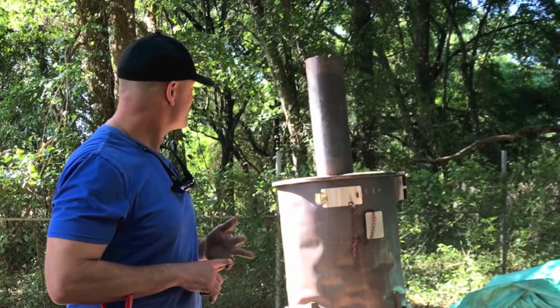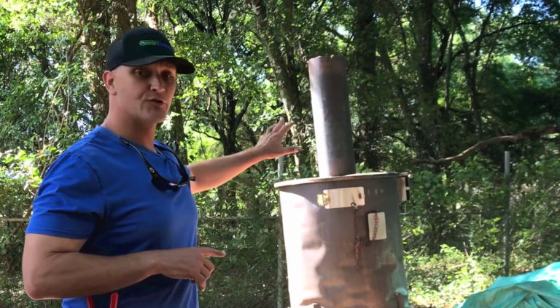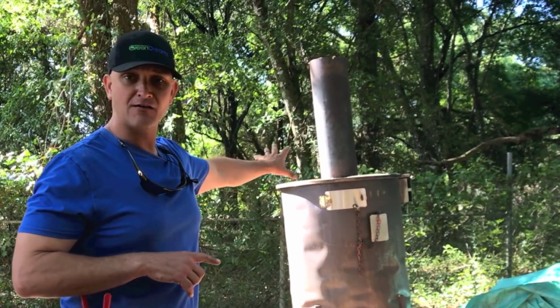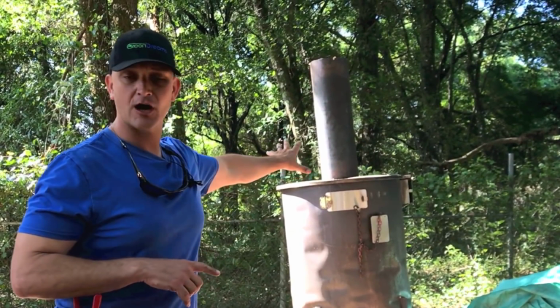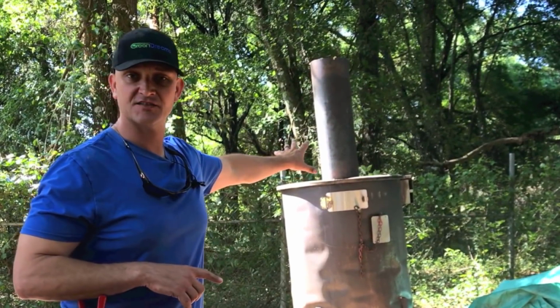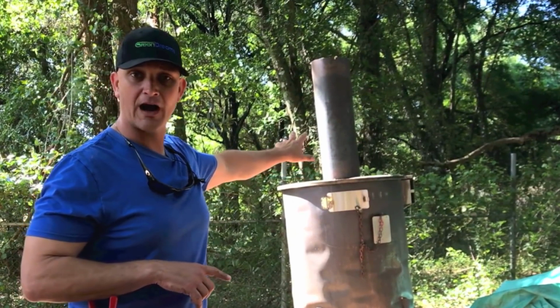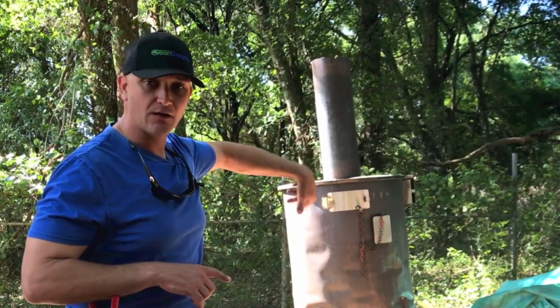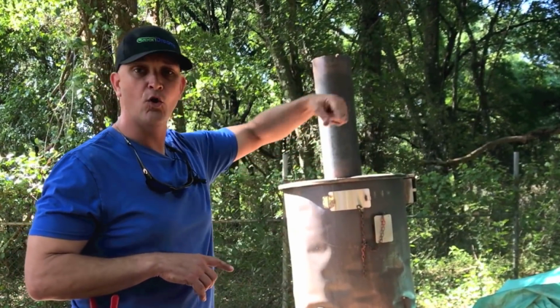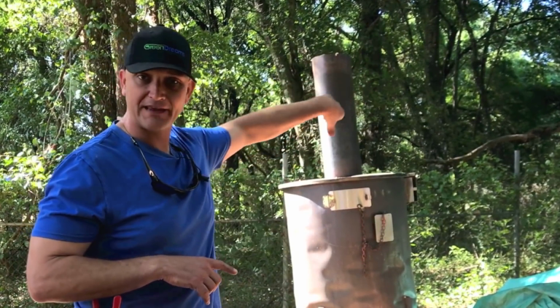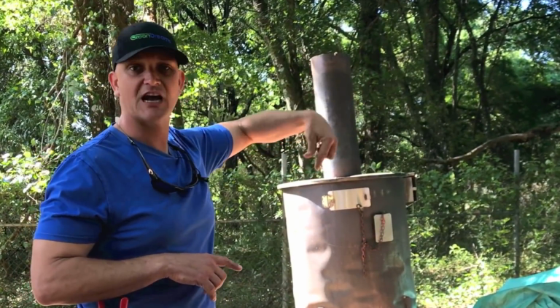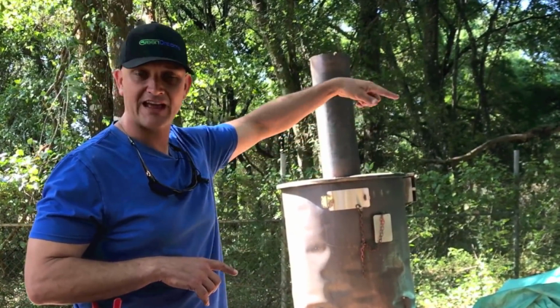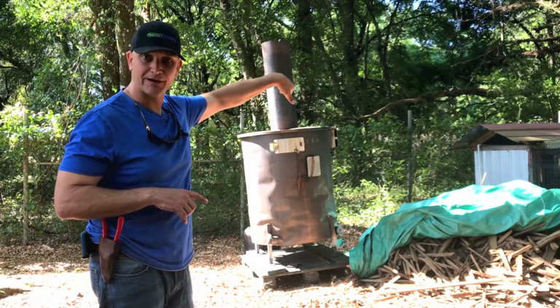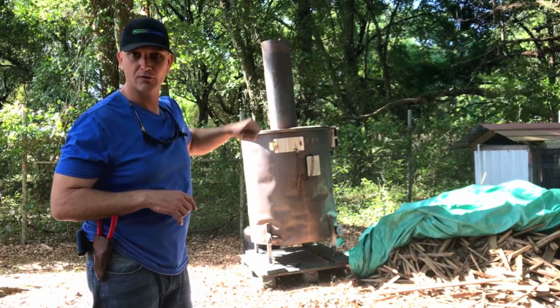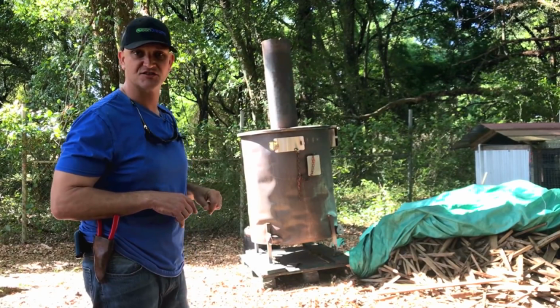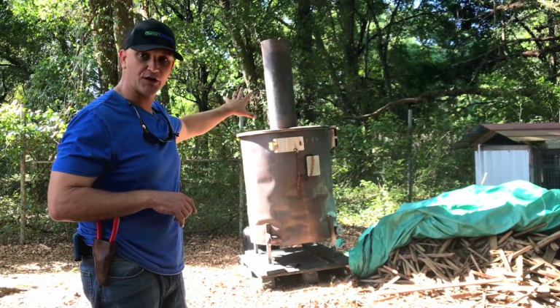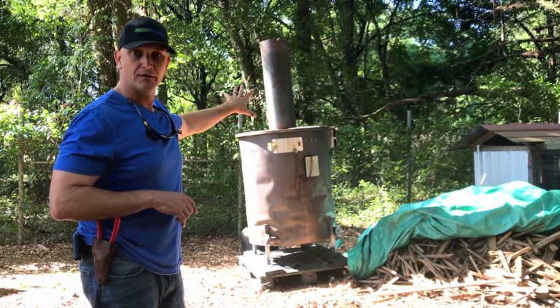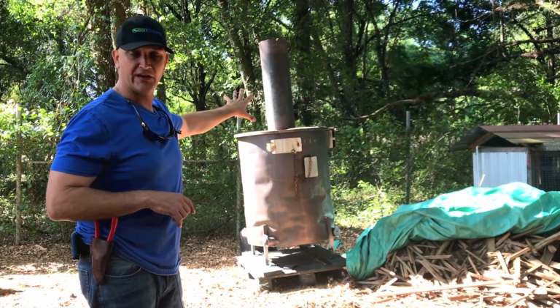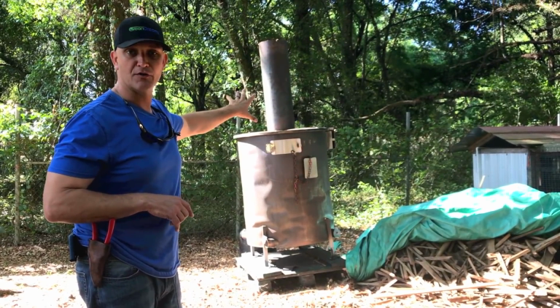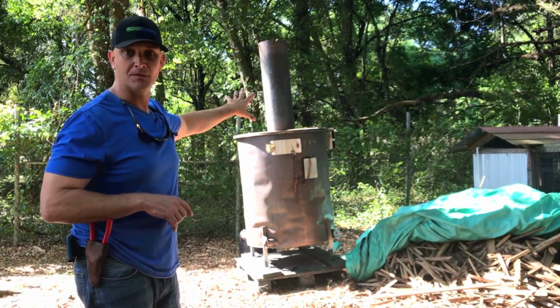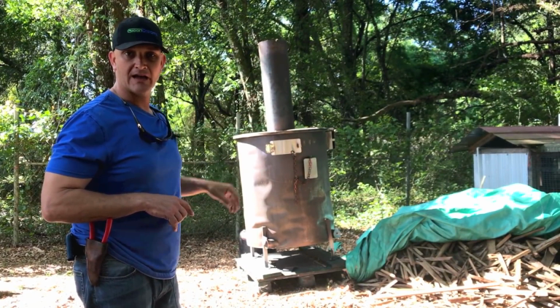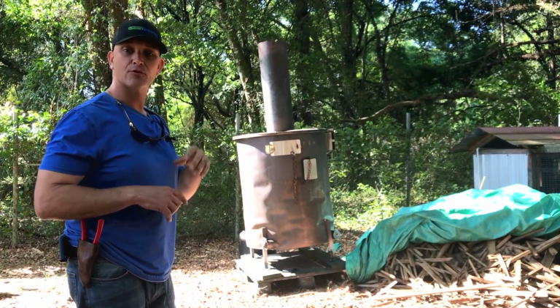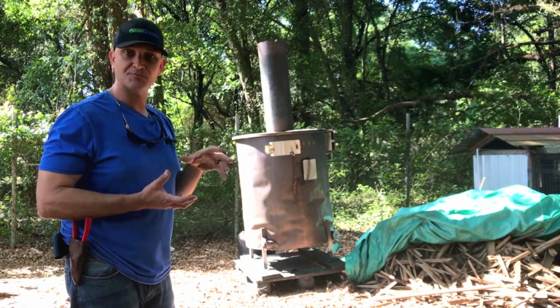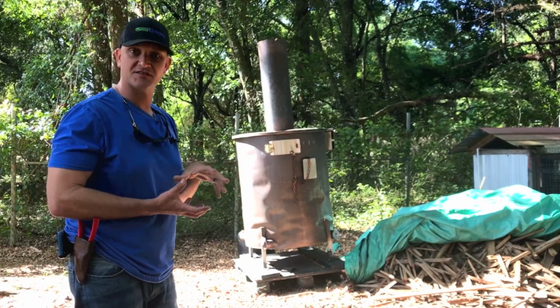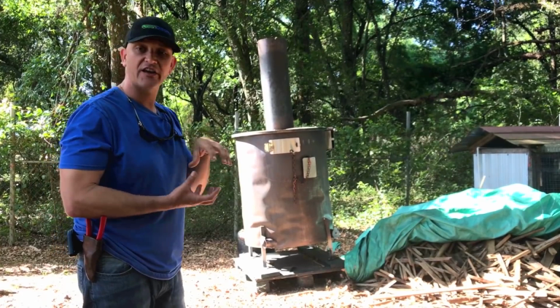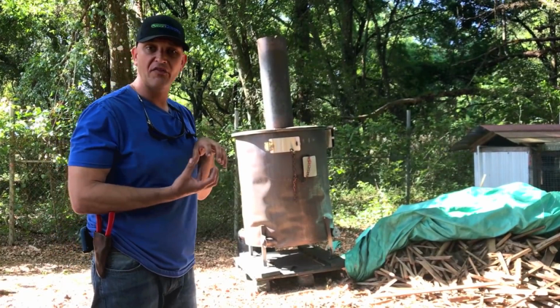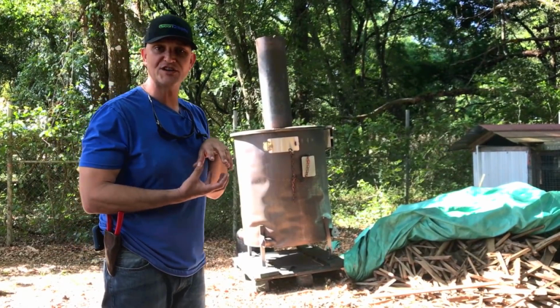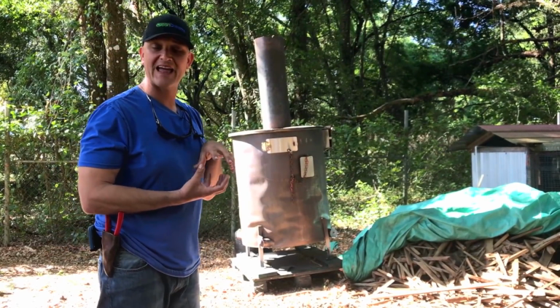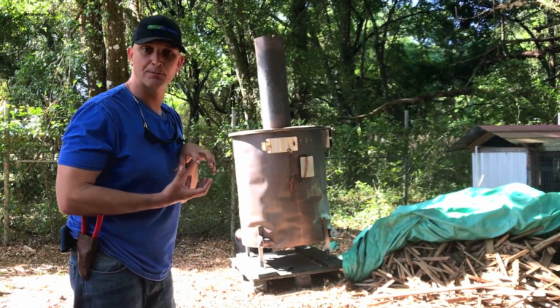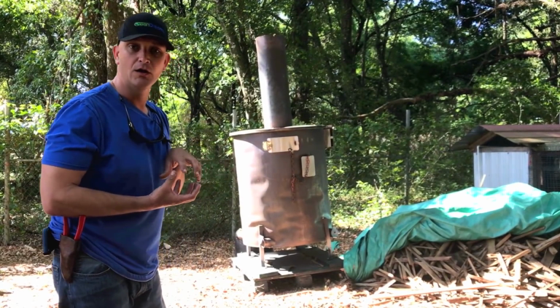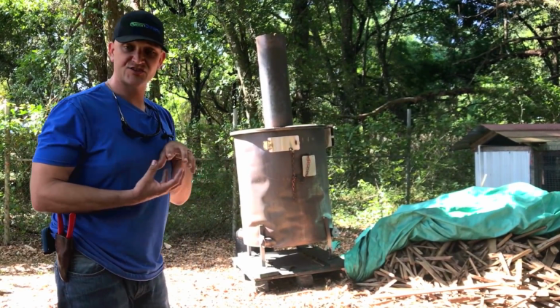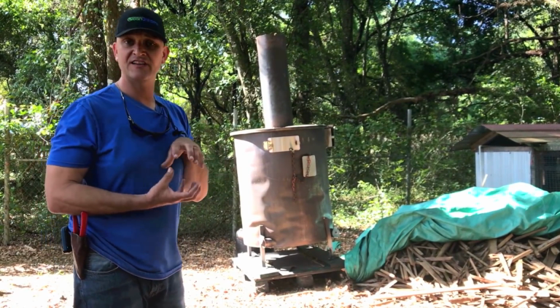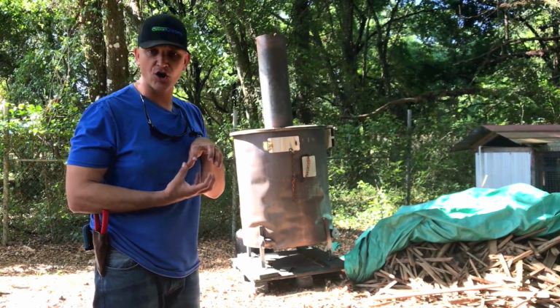So through the pyrolysis process, I light all the wood around the outside of that inner barrel when I actually start this kiln here on the farm. And through that pyrolysis process, it's sucking all that moisture out of that inner barrel and it's turning it into charcoal.